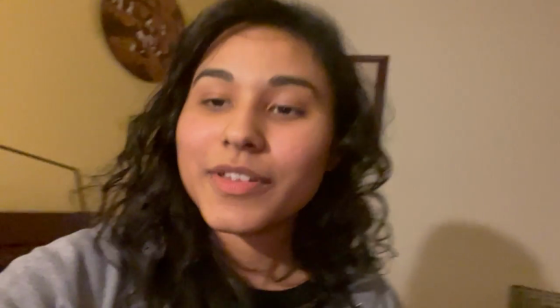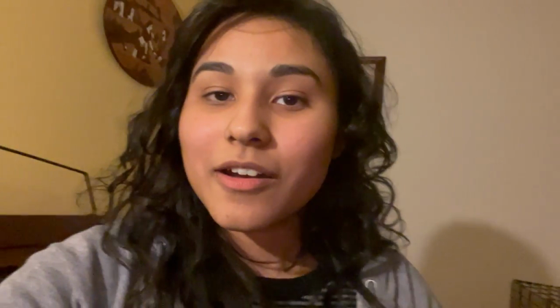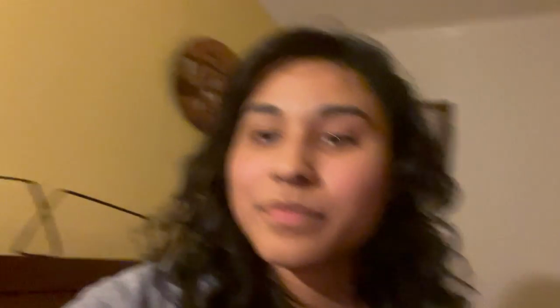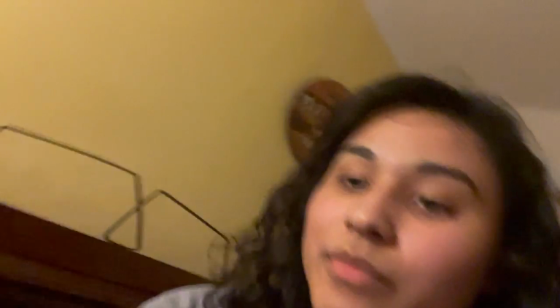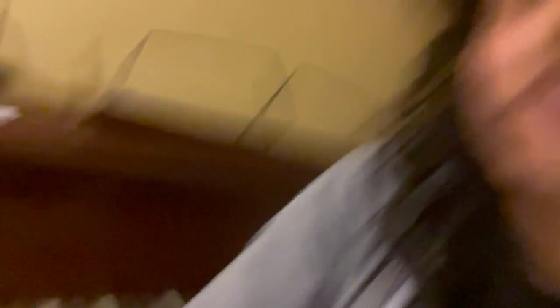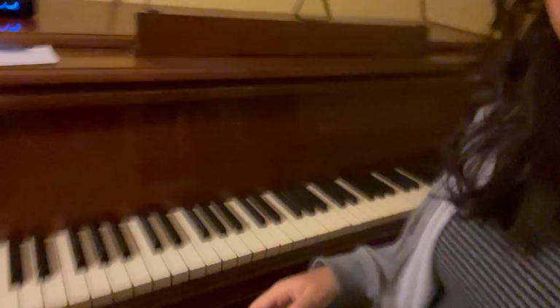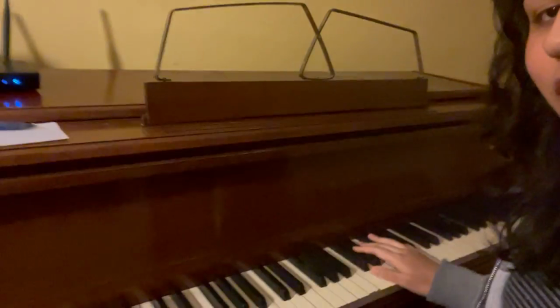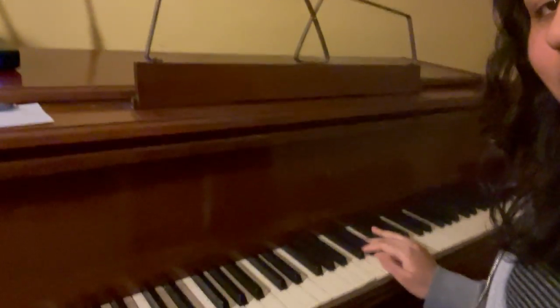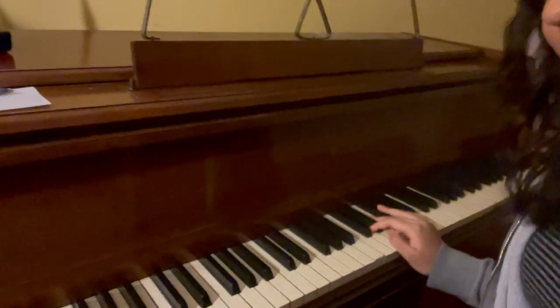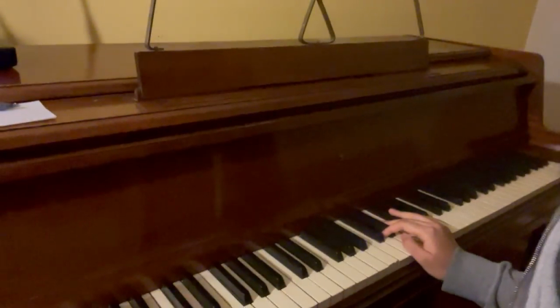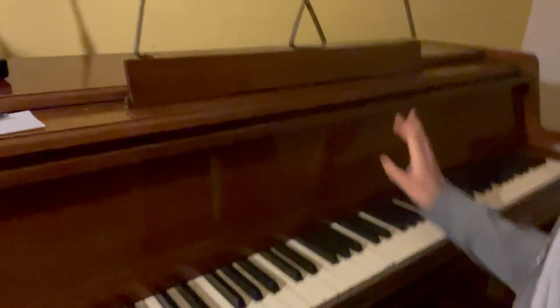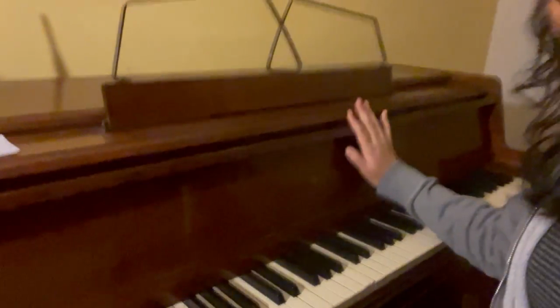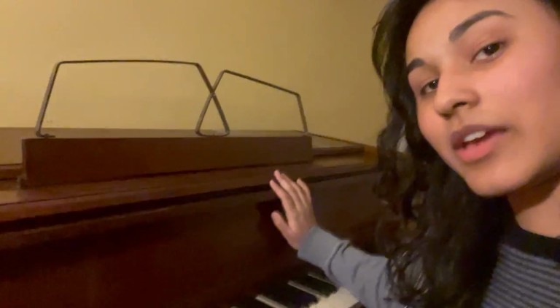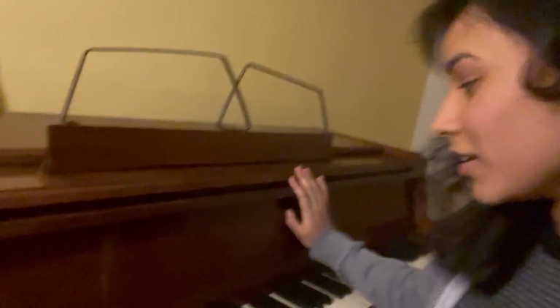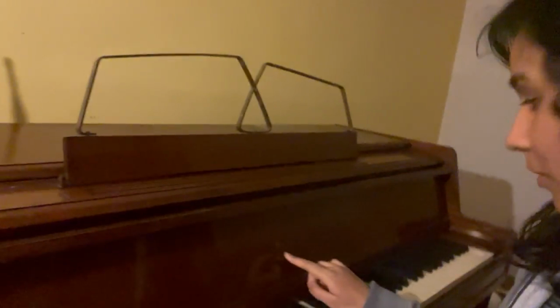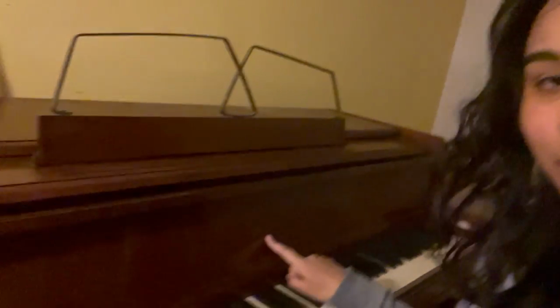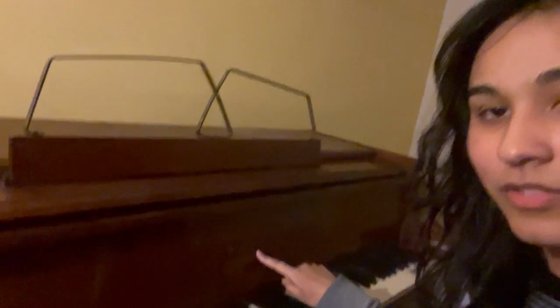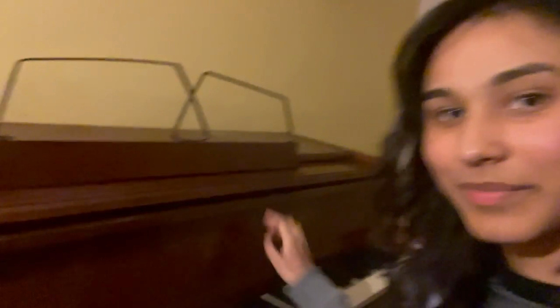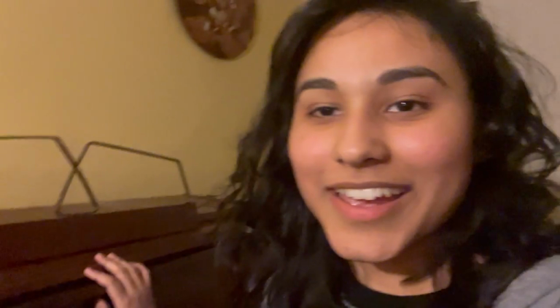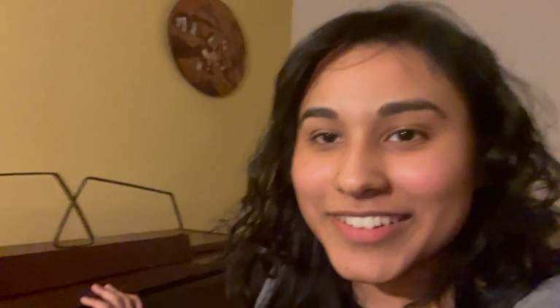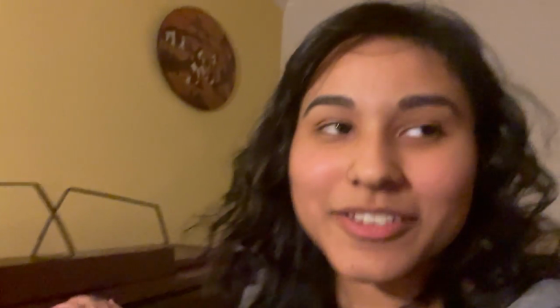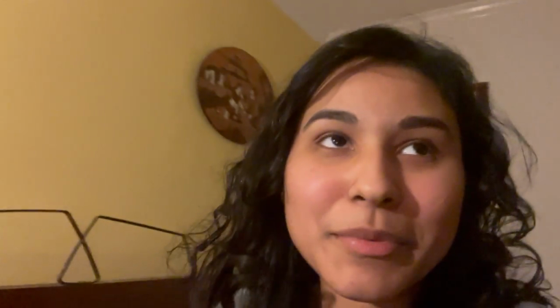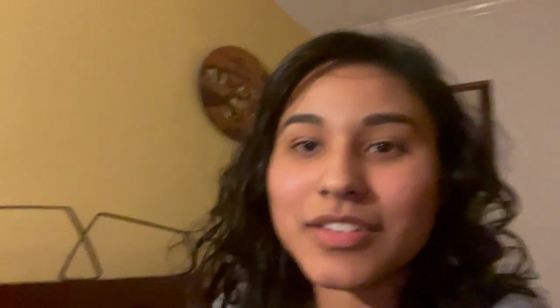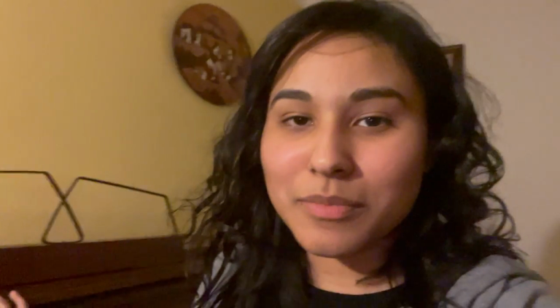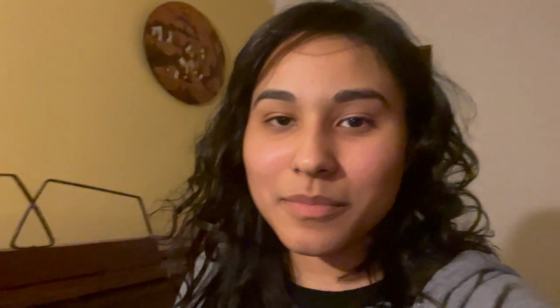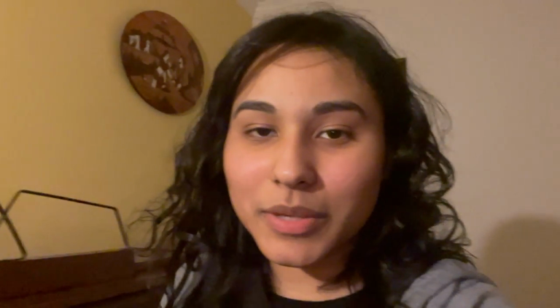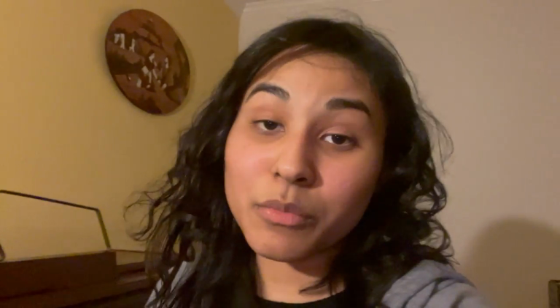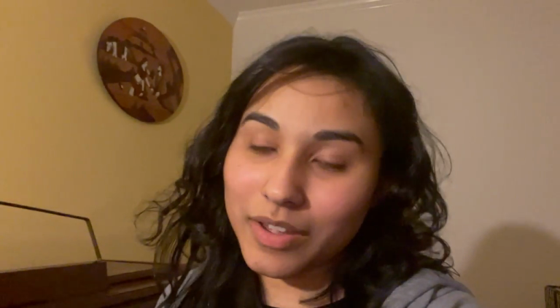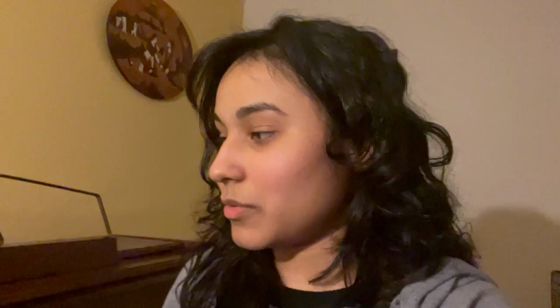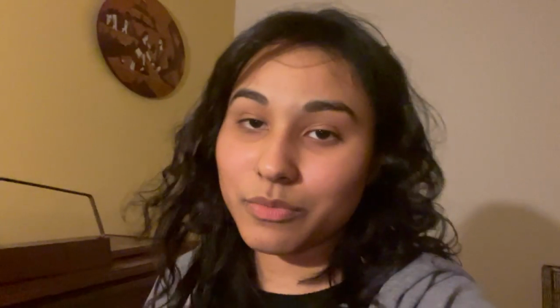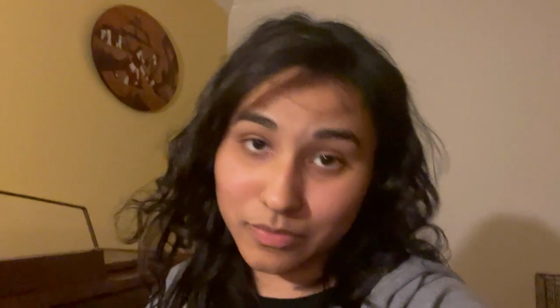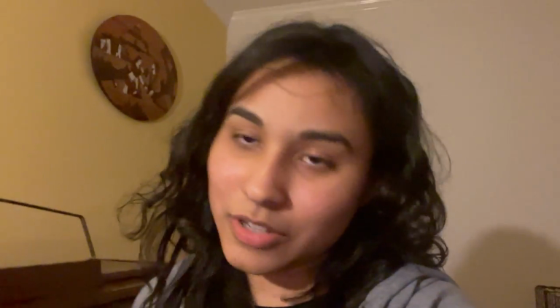So over here, this is the piano I will be using. It's an upright piano by Stark. My neighbors gave it to me because they were moving away, which is really convenient and cool.